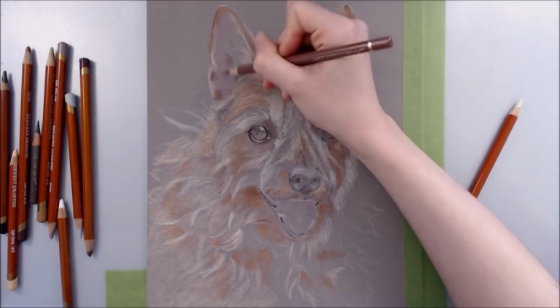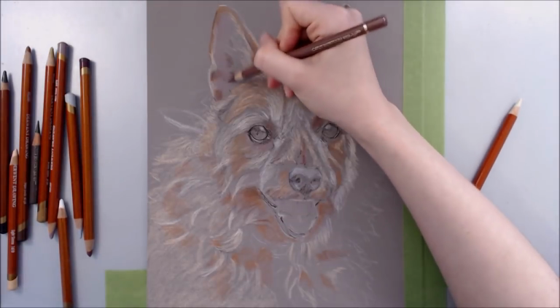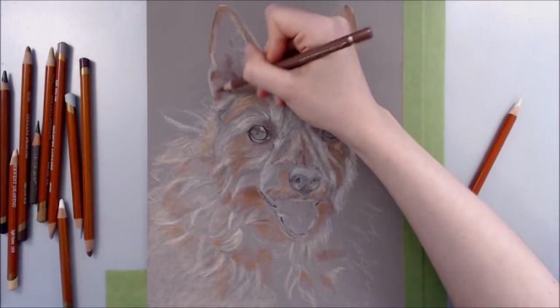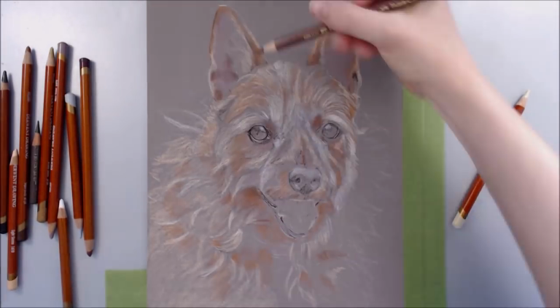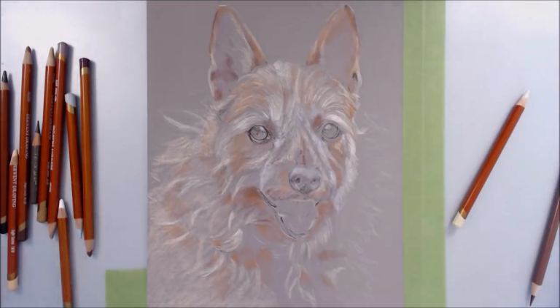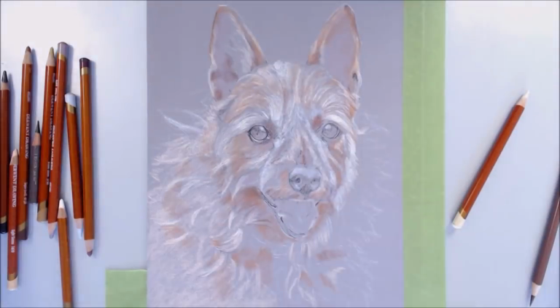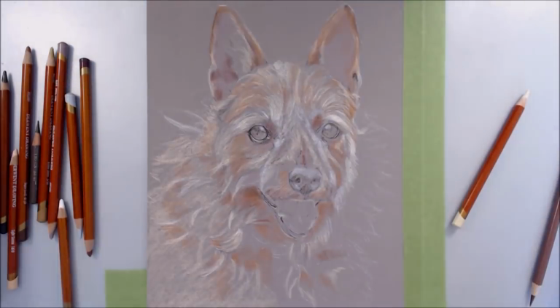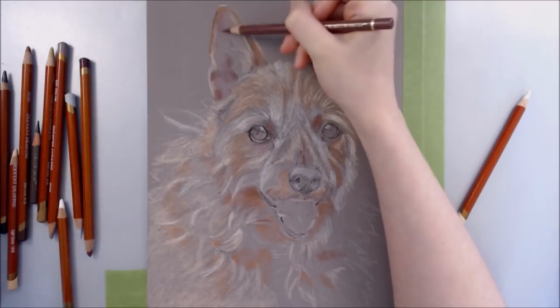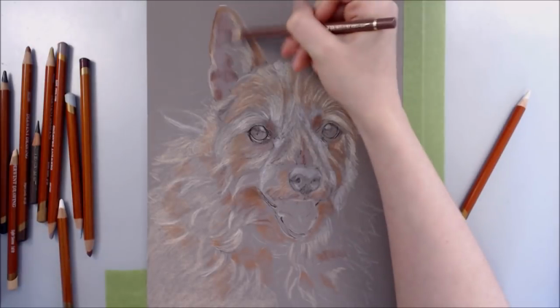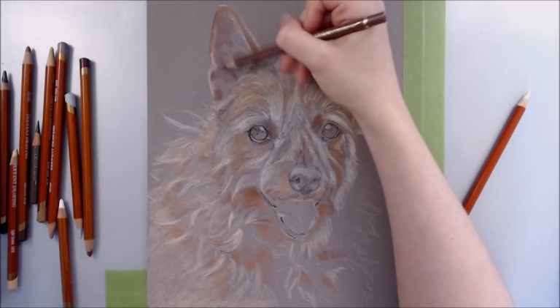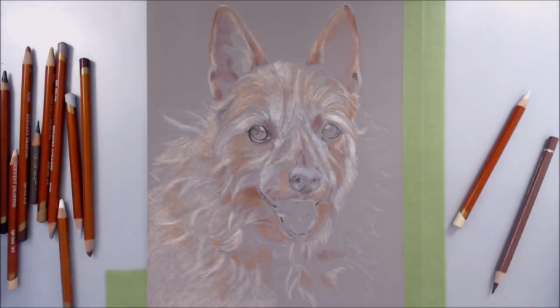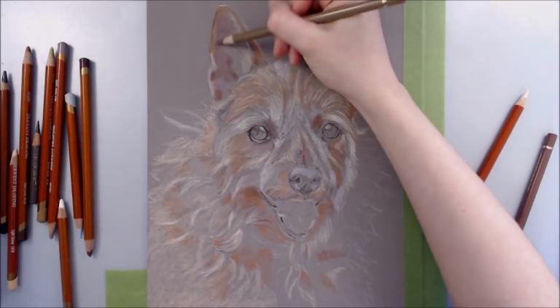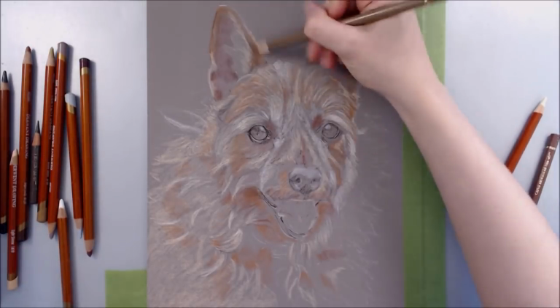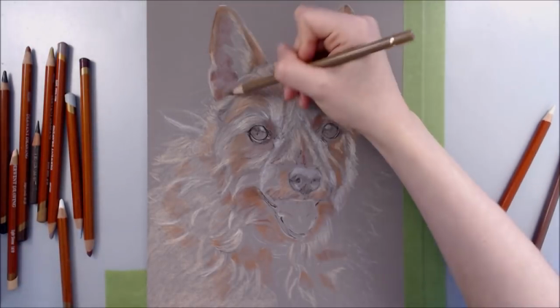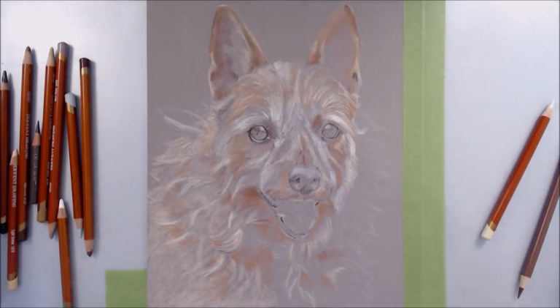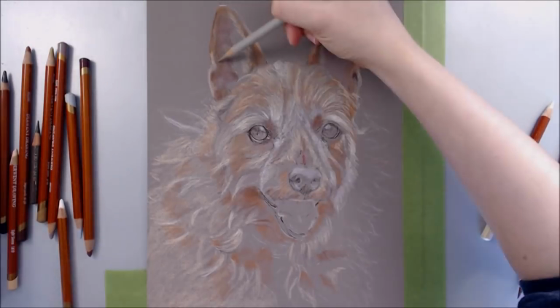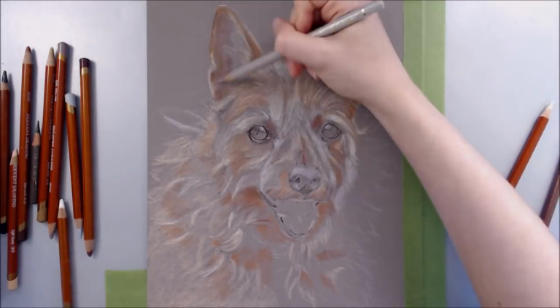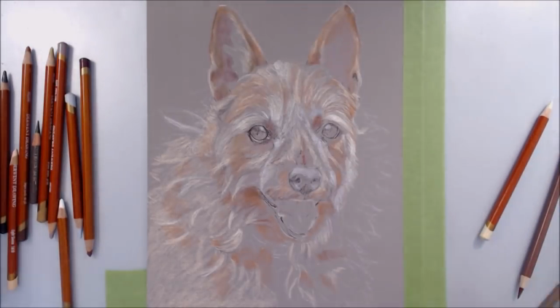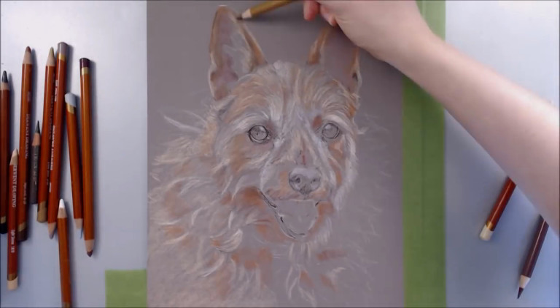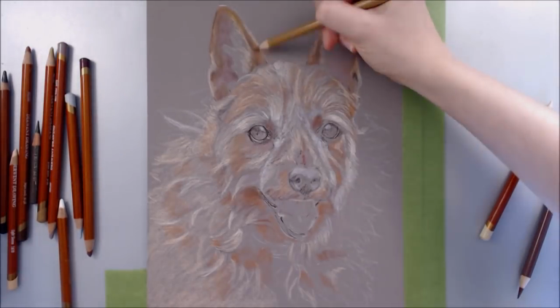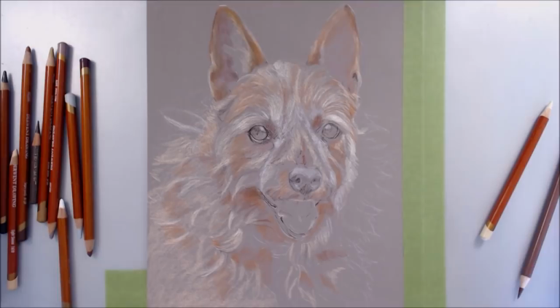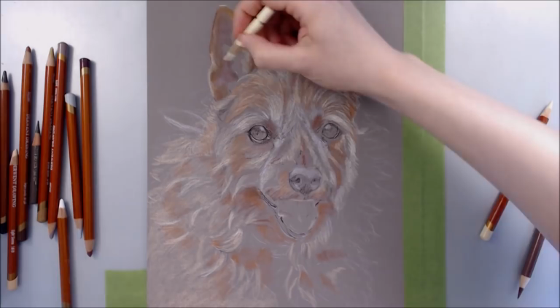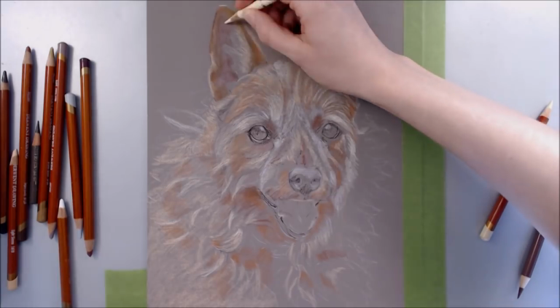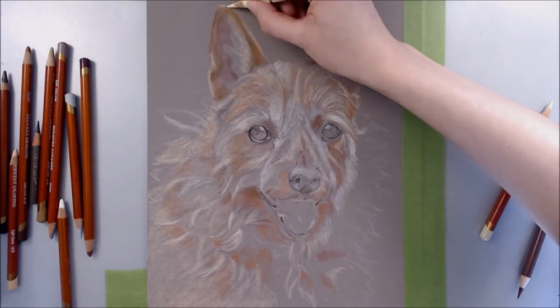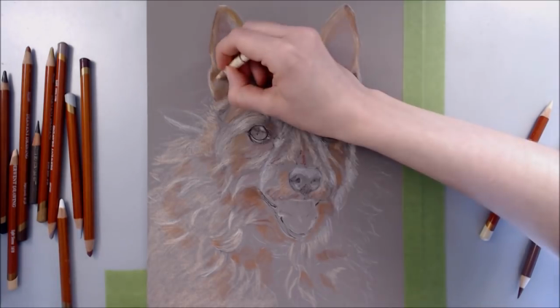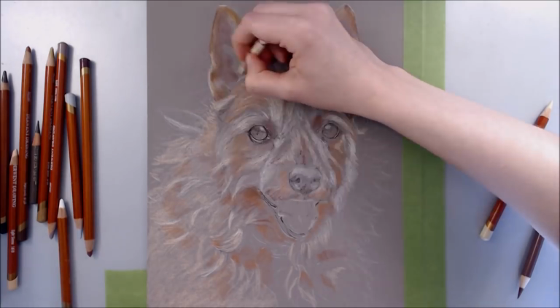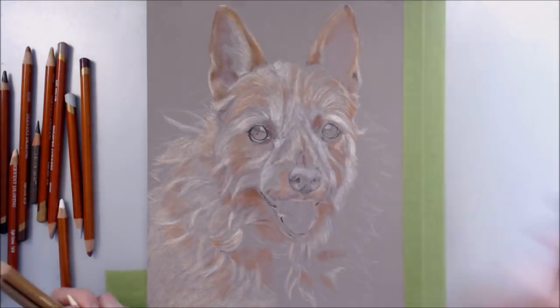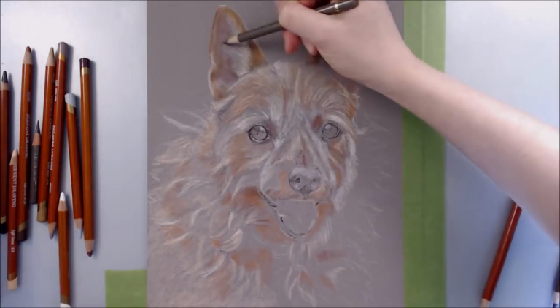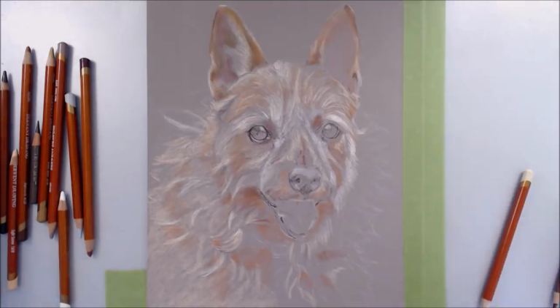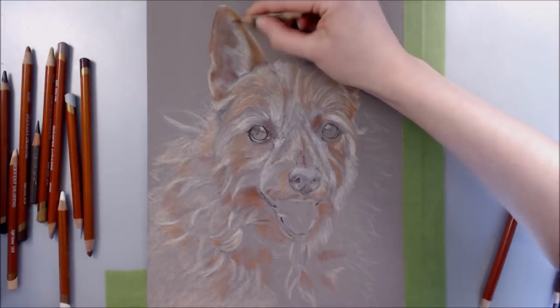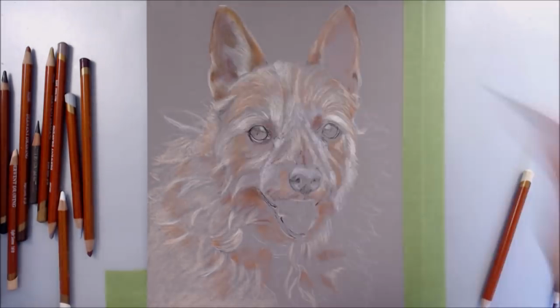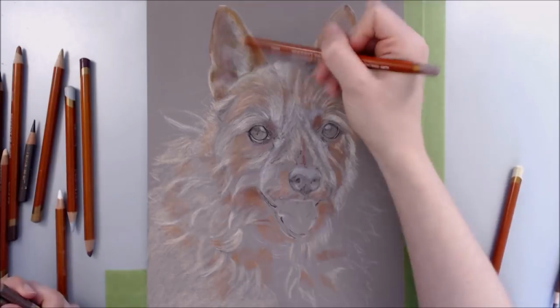Once I've got enough pigment laid down on the paper, I'll use liquid solvents to blend out this first layer to create a smooth foundation which I can then build upon.